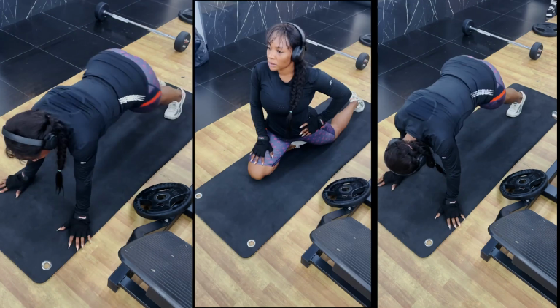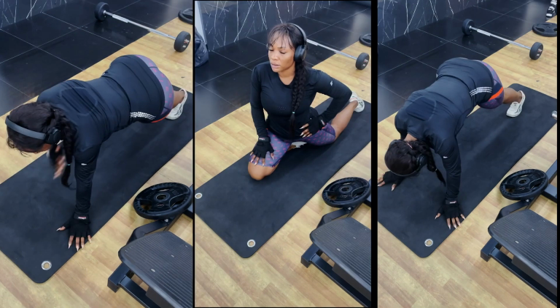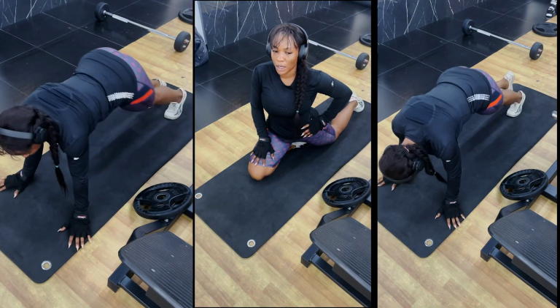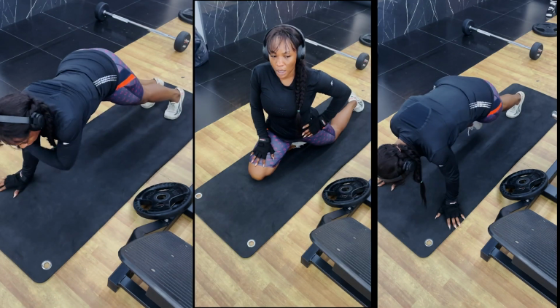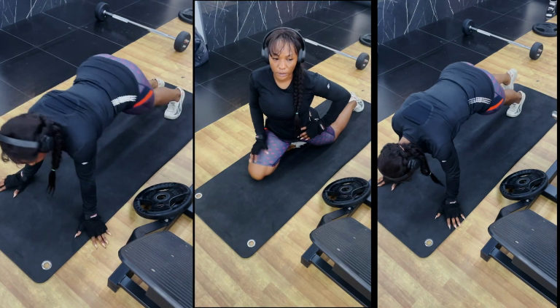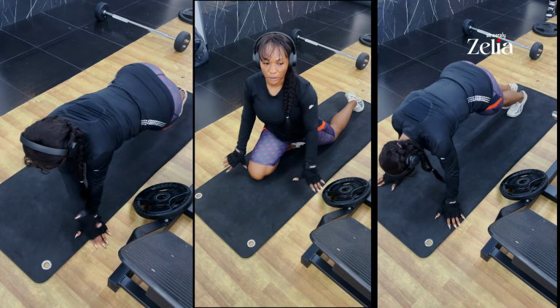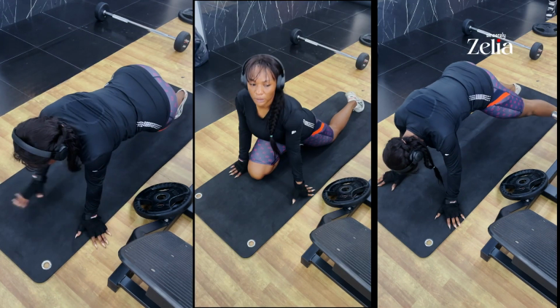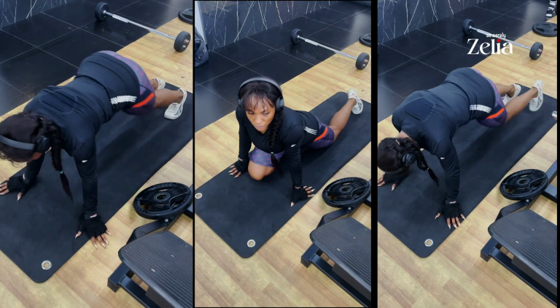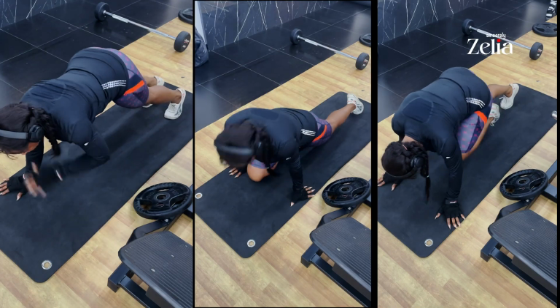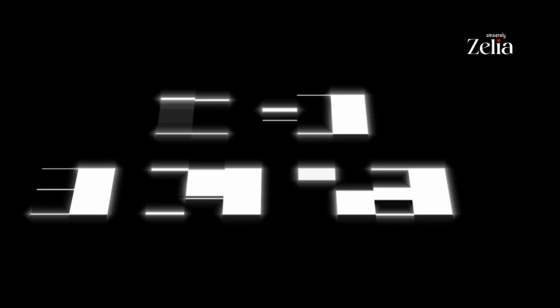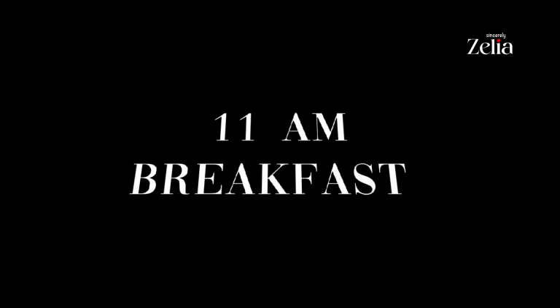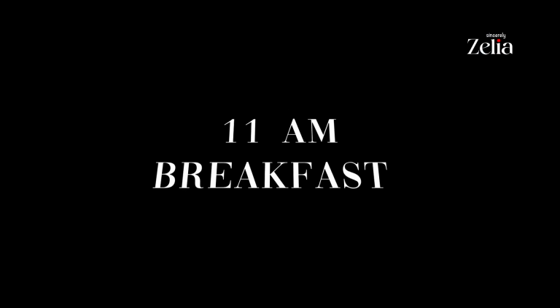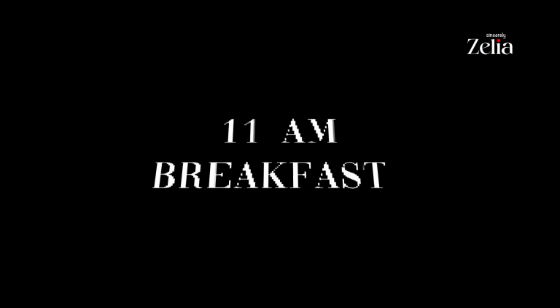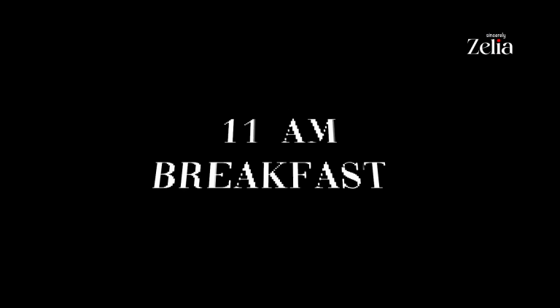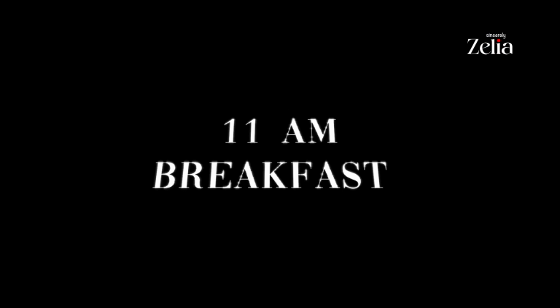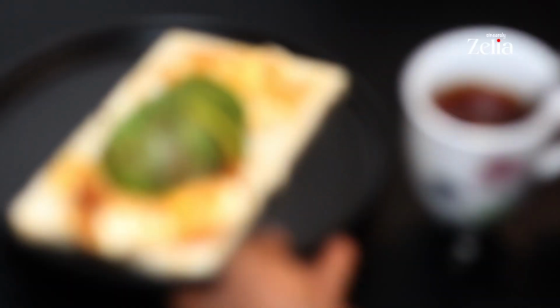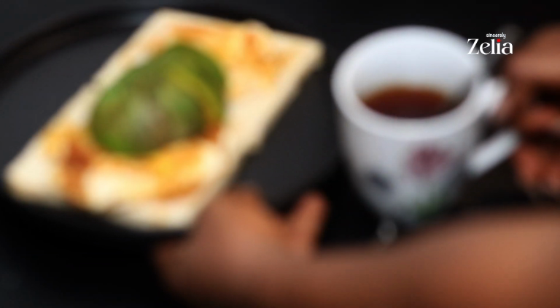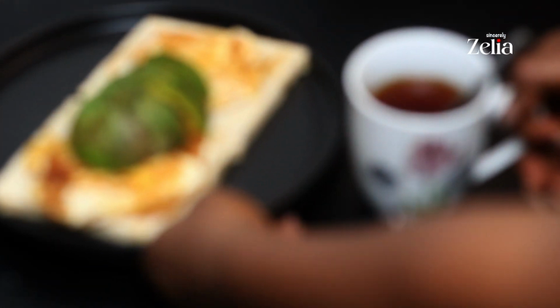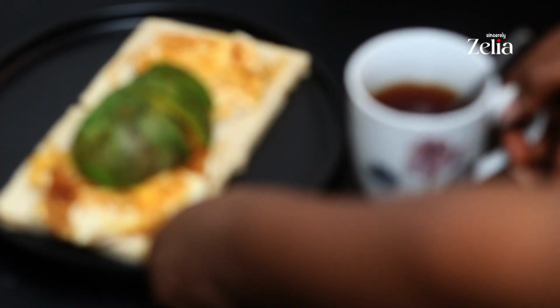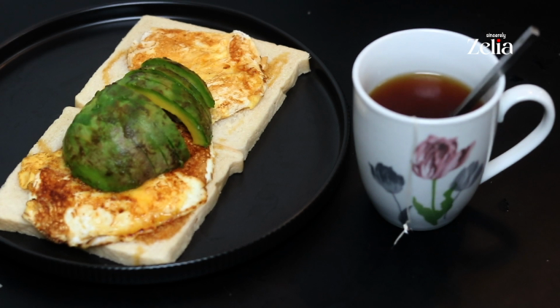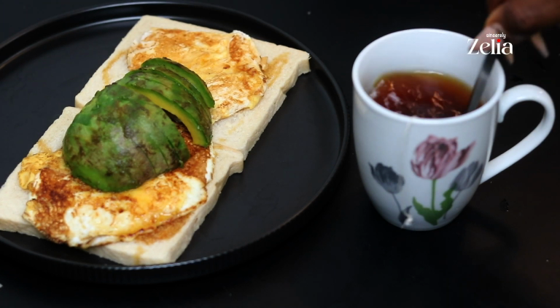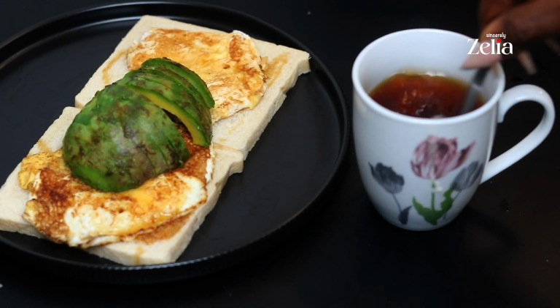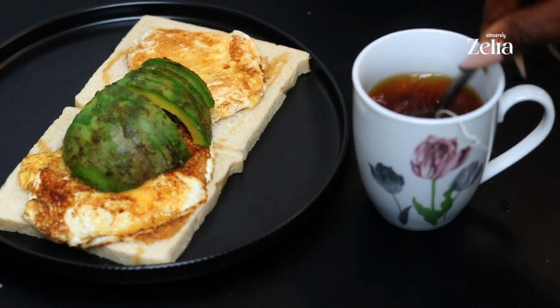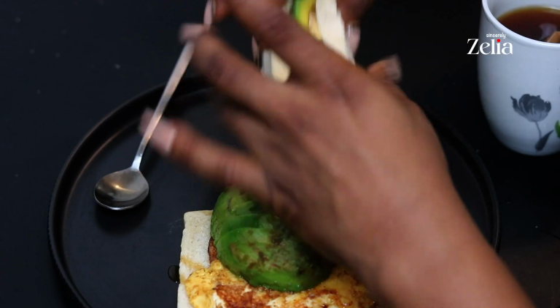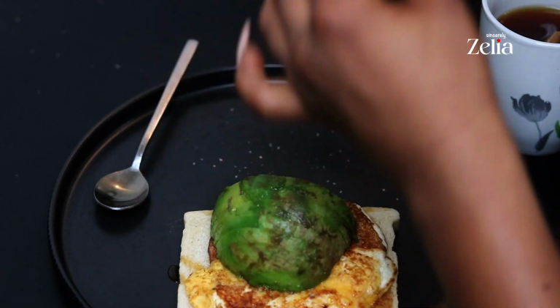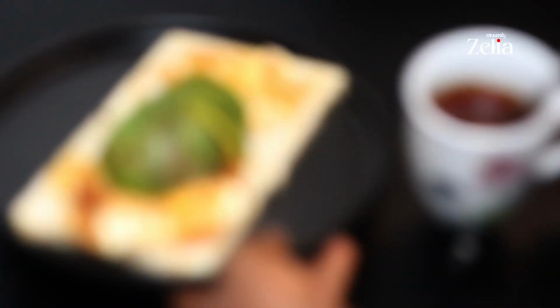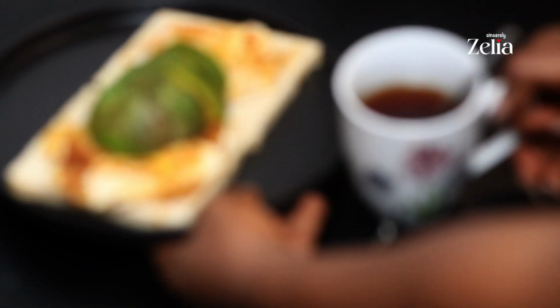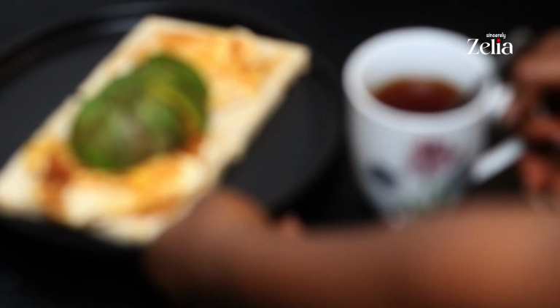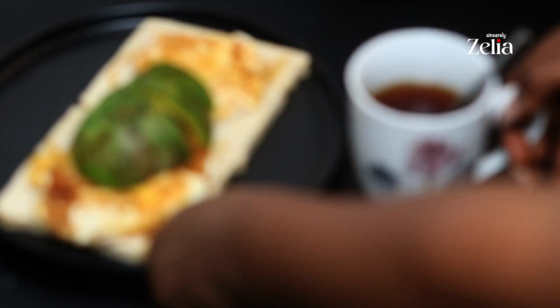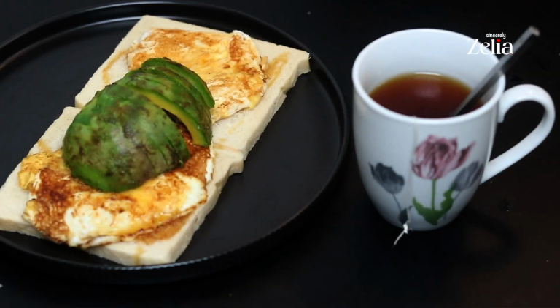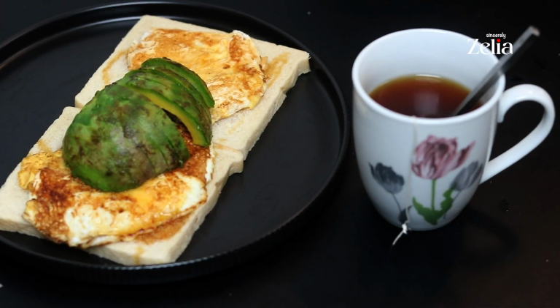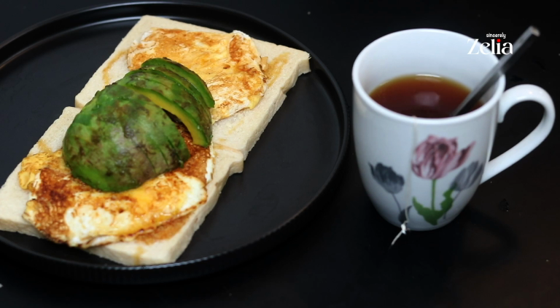And I finish with some cool down stretches. For breakfast I'm having two slices of bread, two fried eggs, half avocado, a drizzle of honey, and a cup of Twinings orange tea.